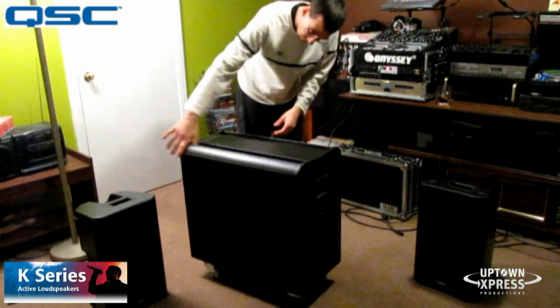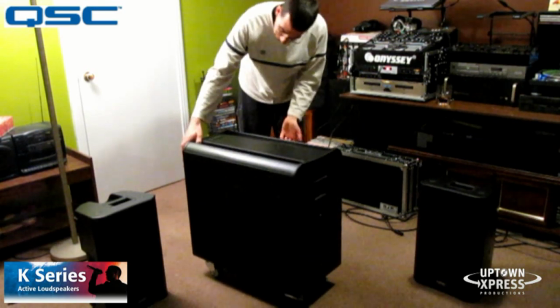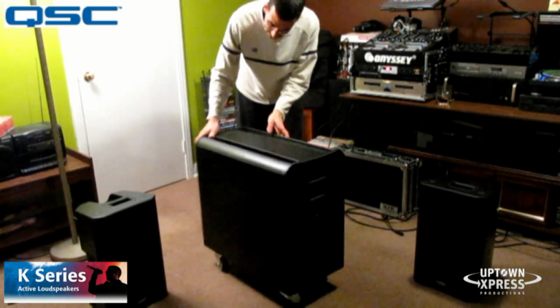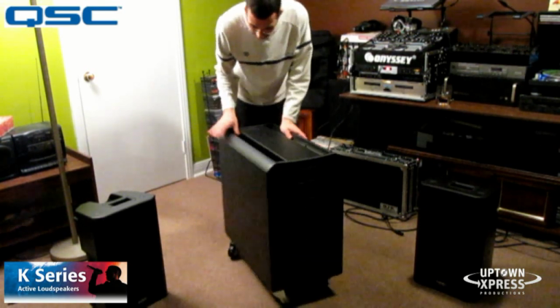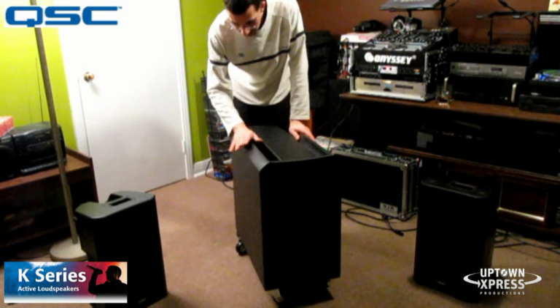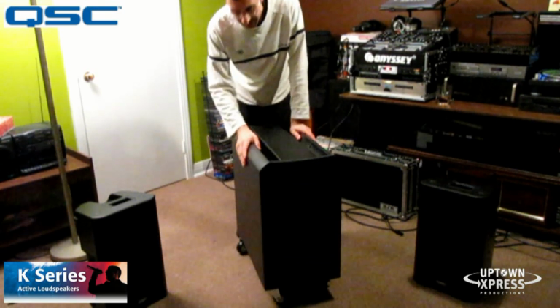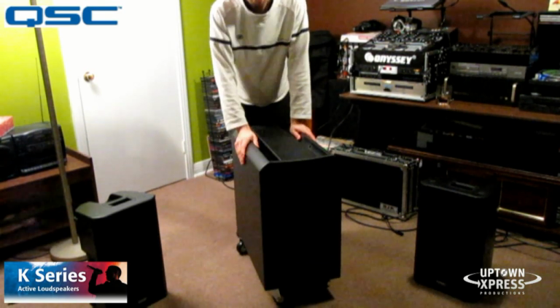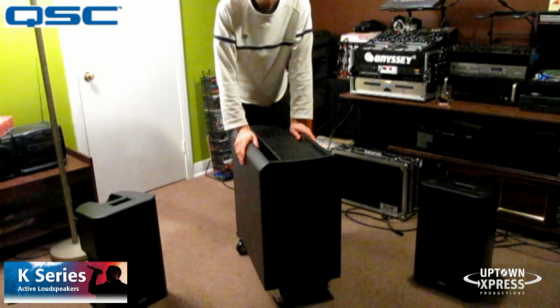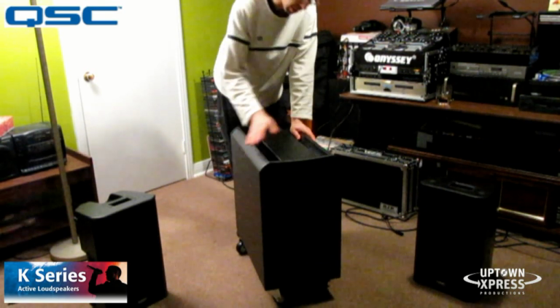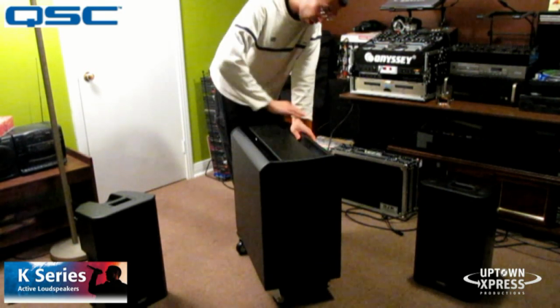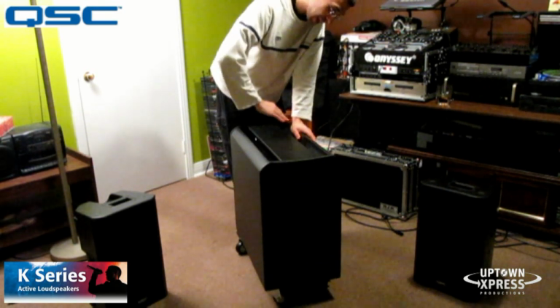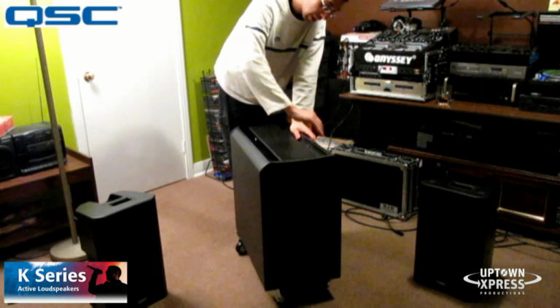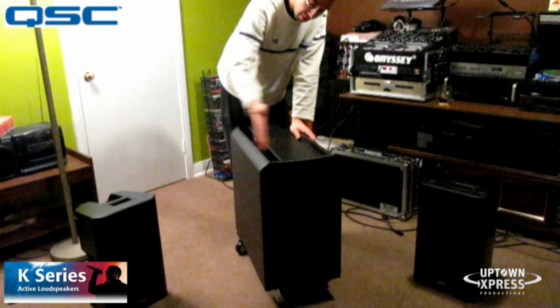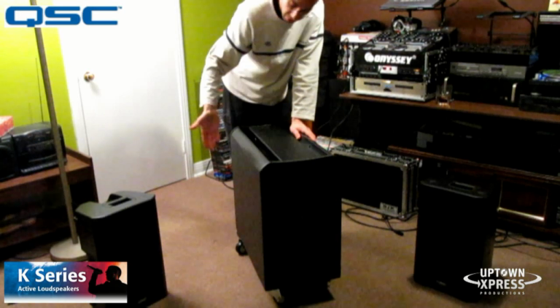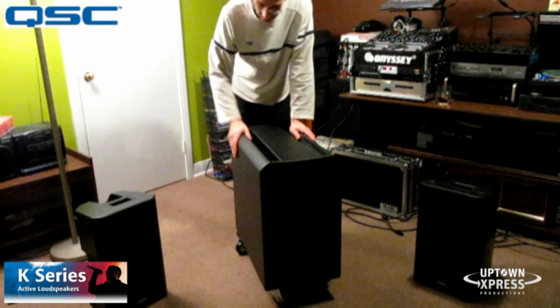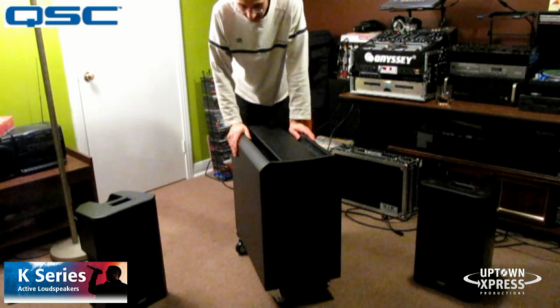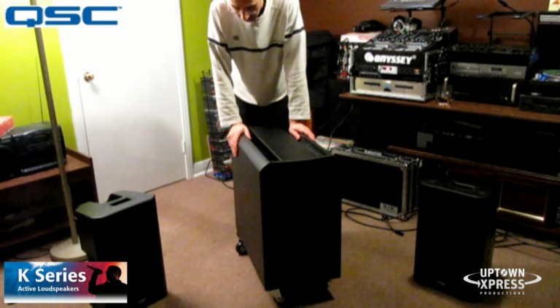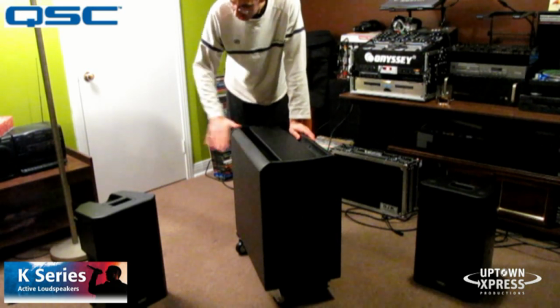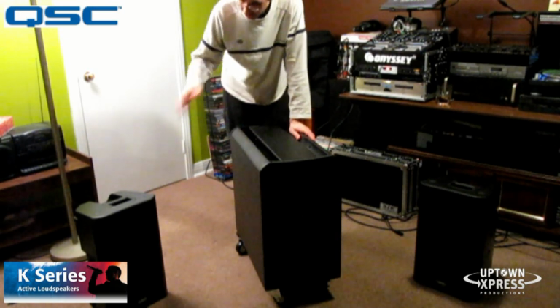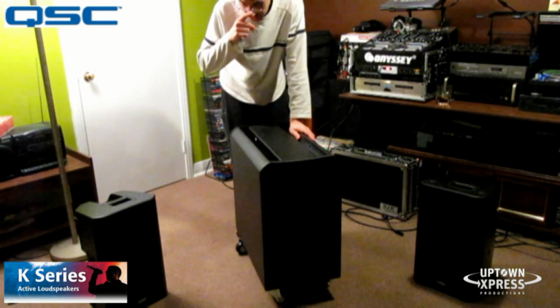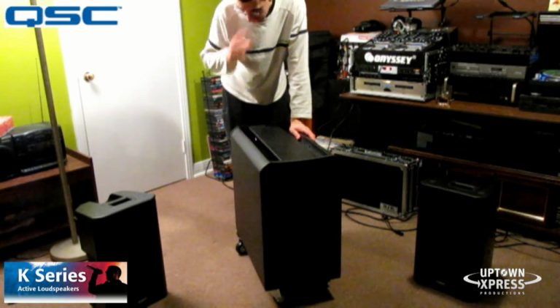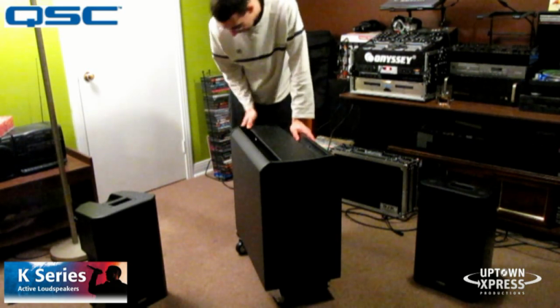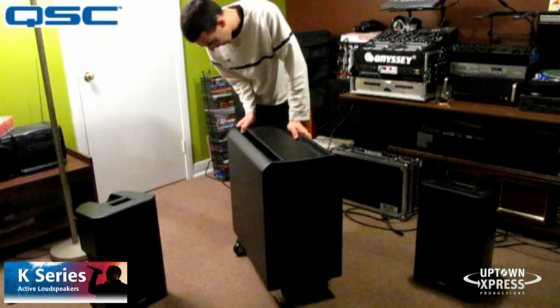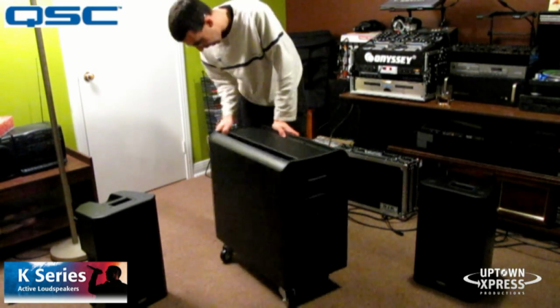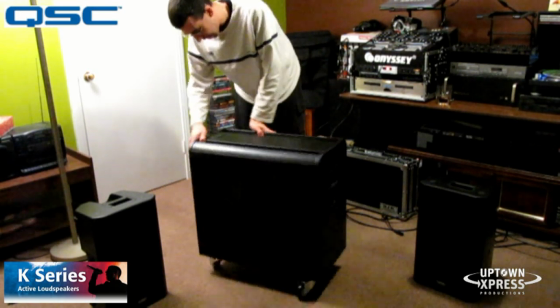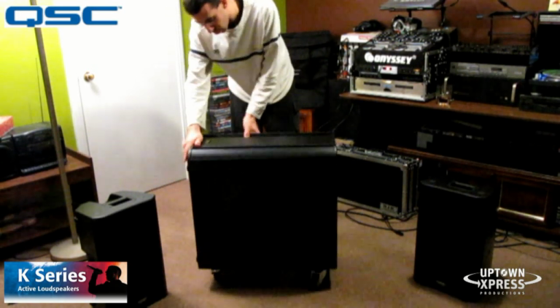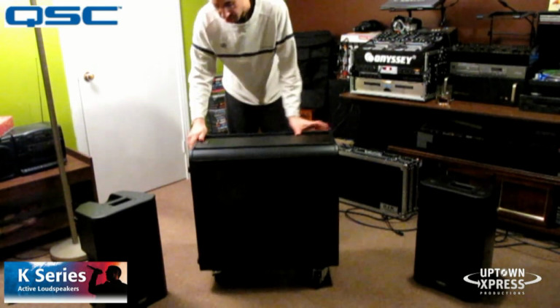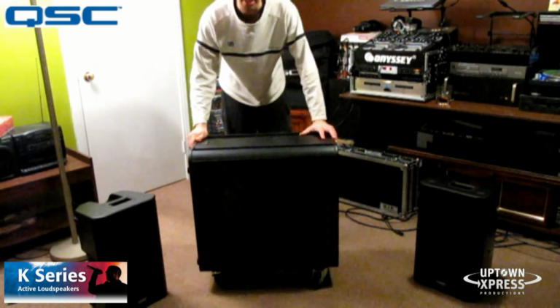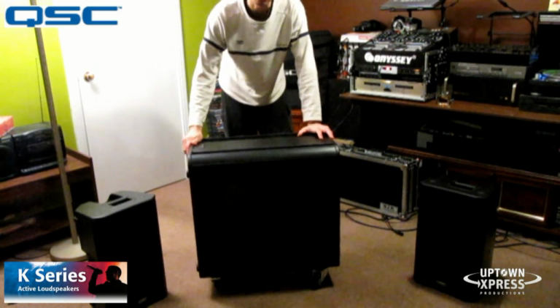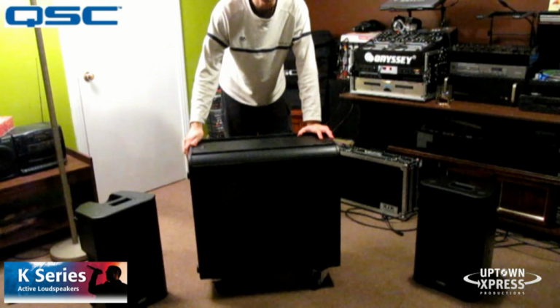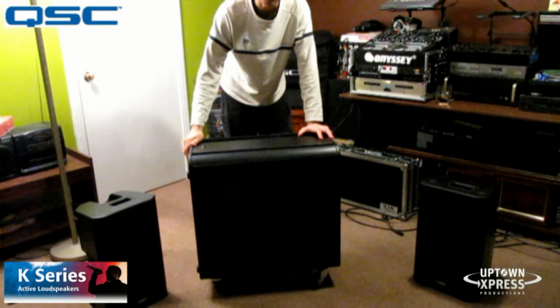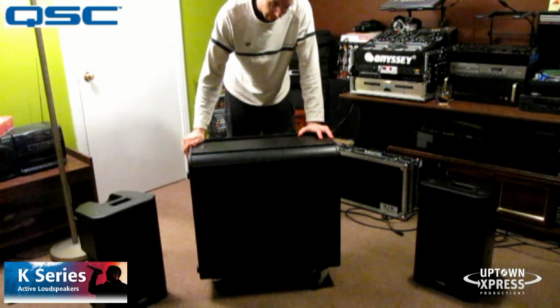It's also very elegant looking as well. The all black — I just think it's a very nice look. It adds another touch of elegance to your DJ setup.